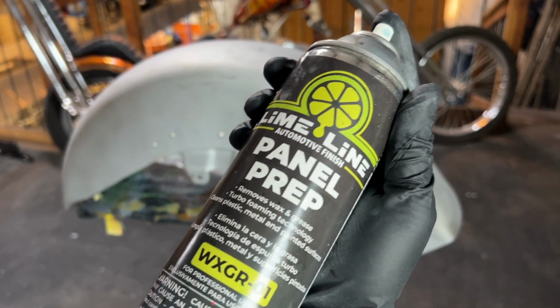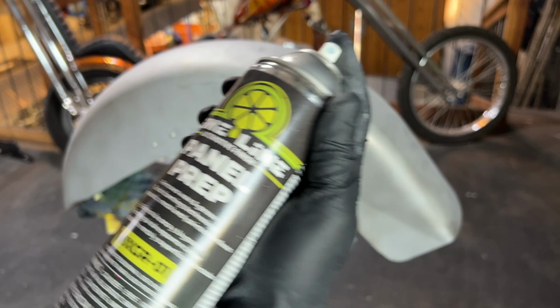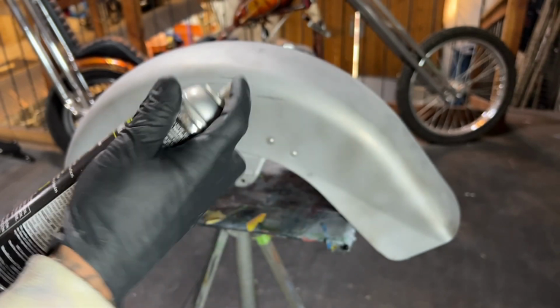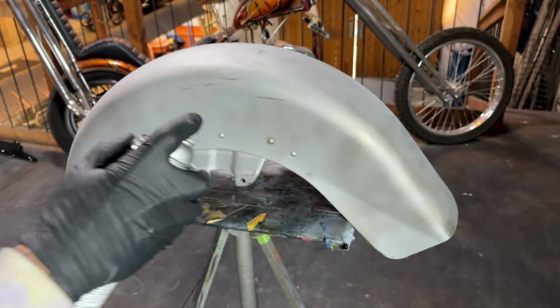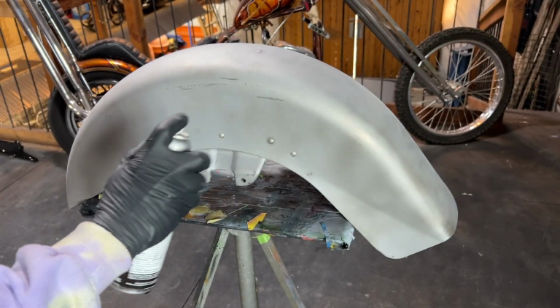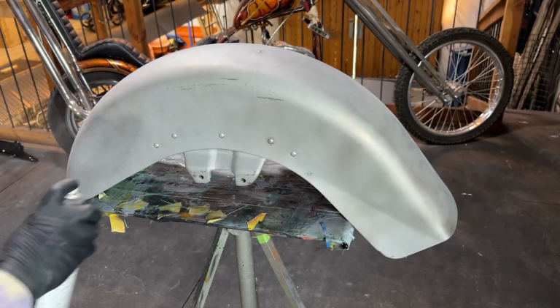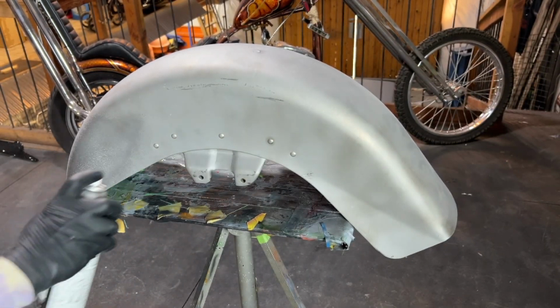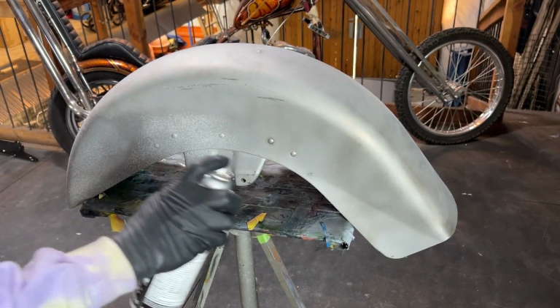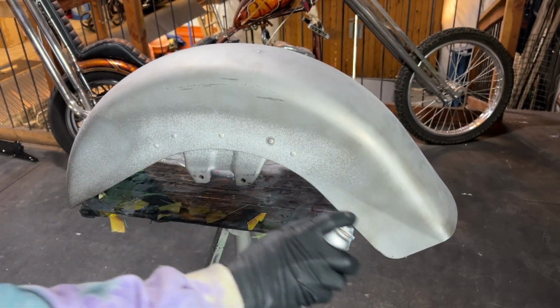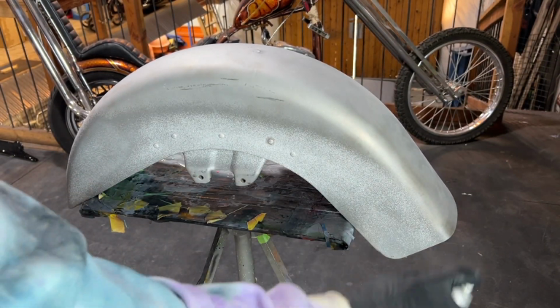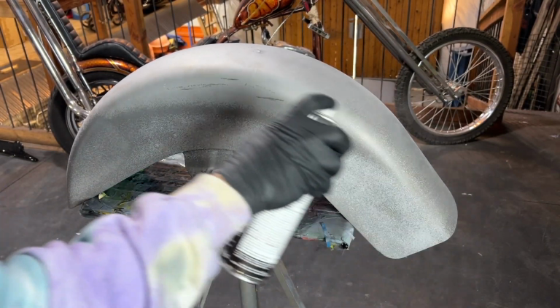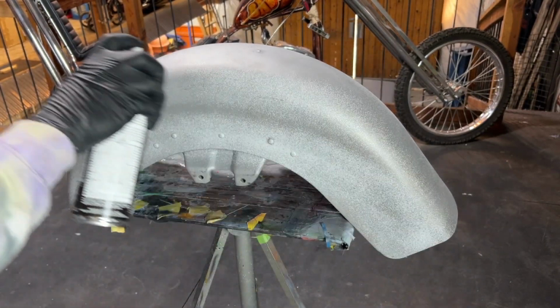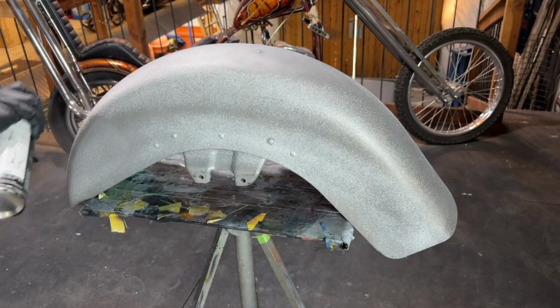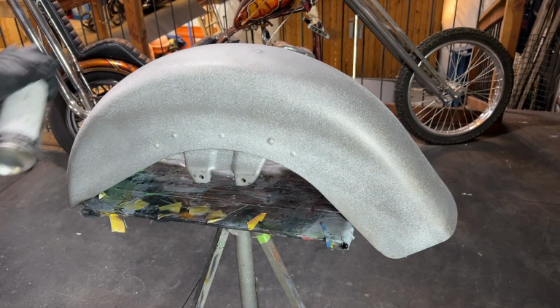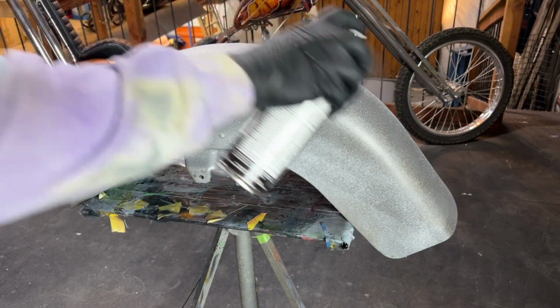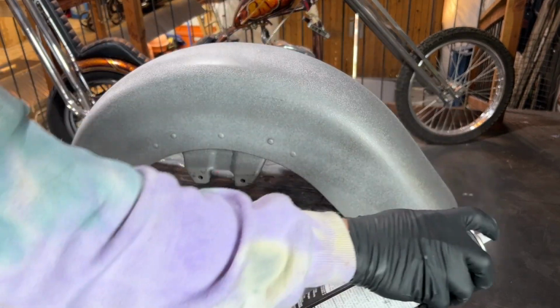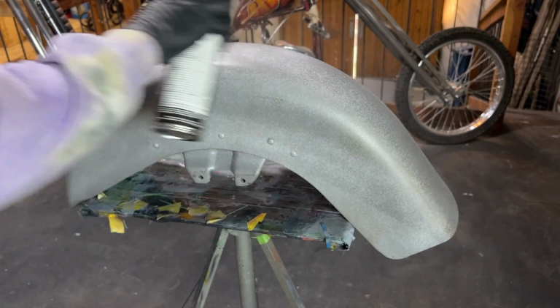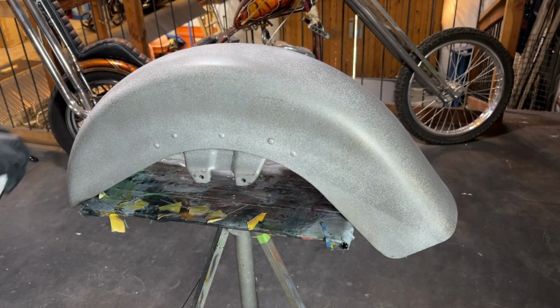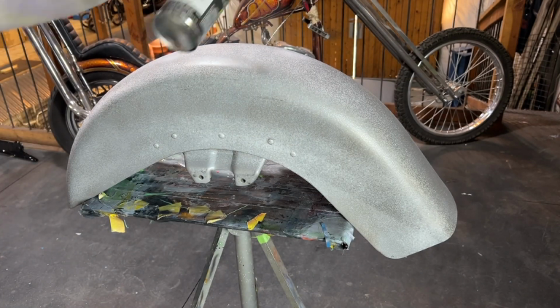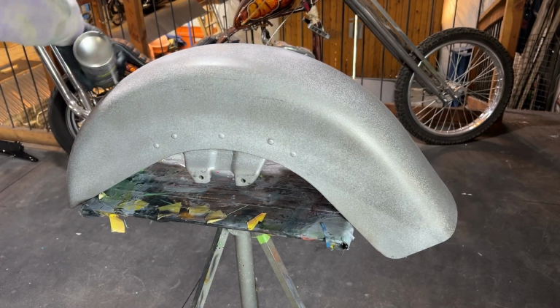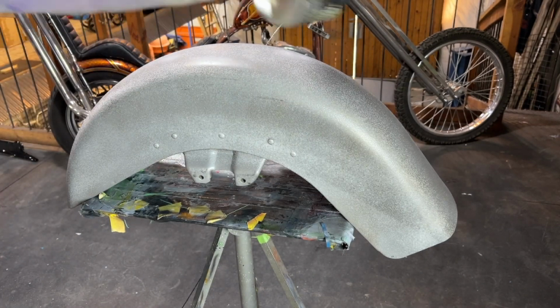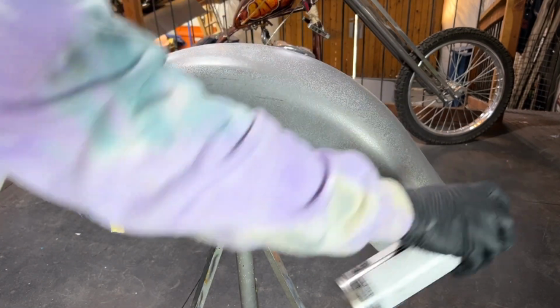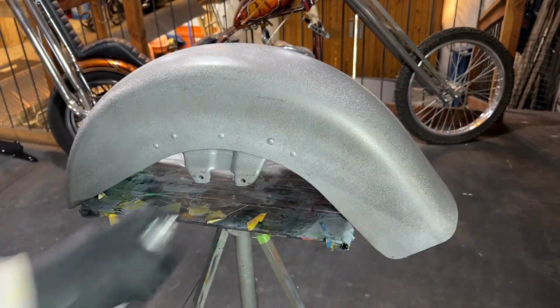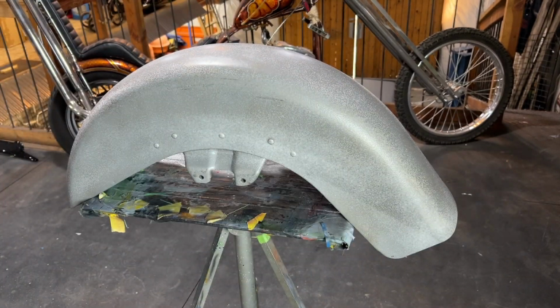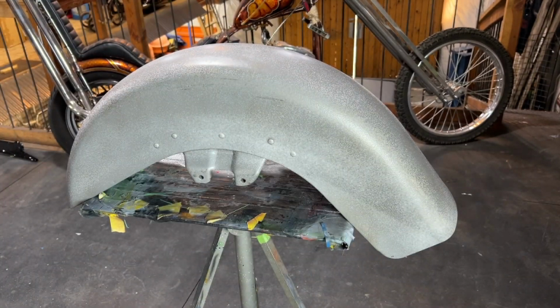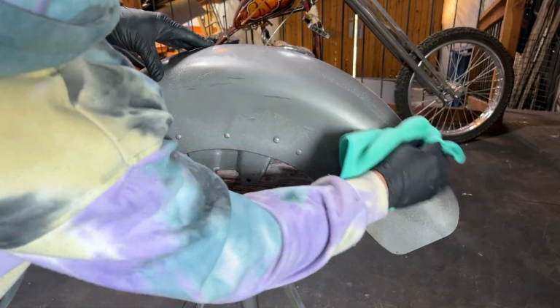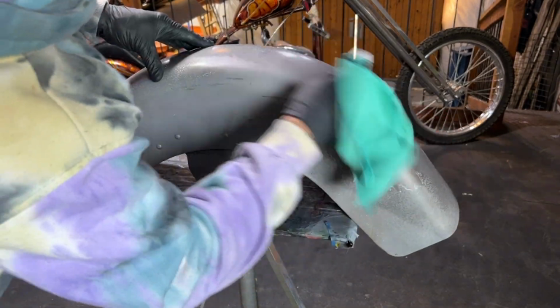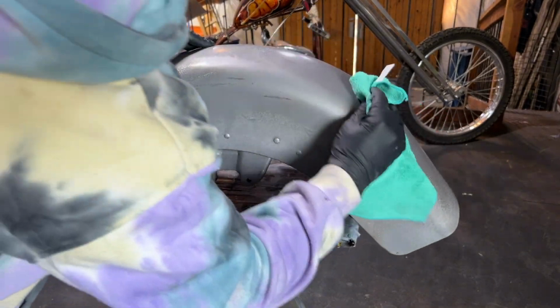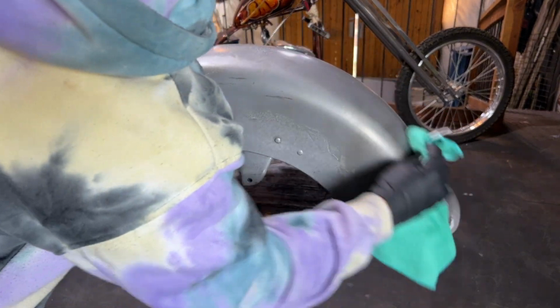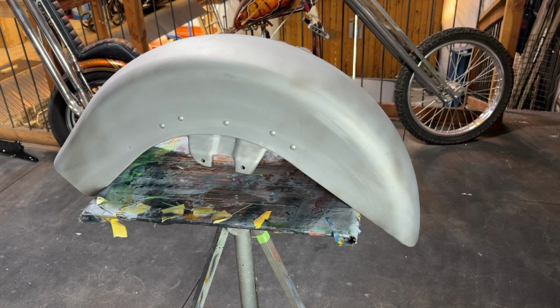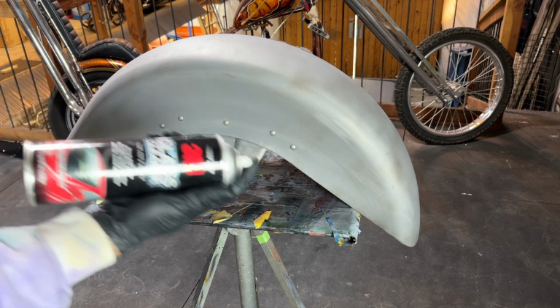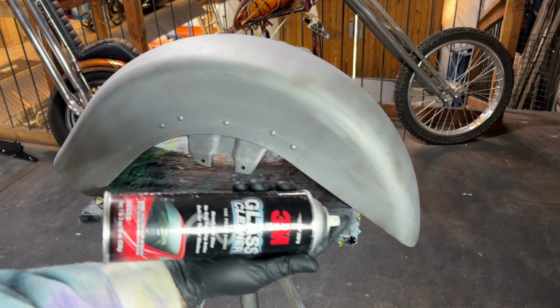Before we spray any kind of paint, we want to make sure that the surface is completely clean of all contaminants. I'm going to use some Limeline wax and grease remover along with a clean rag to remove any barnacles that can affect our paint job.